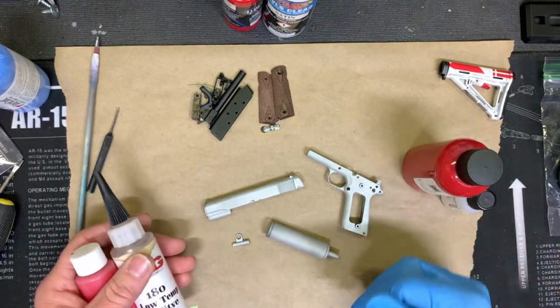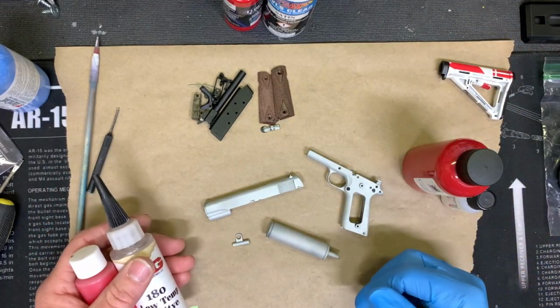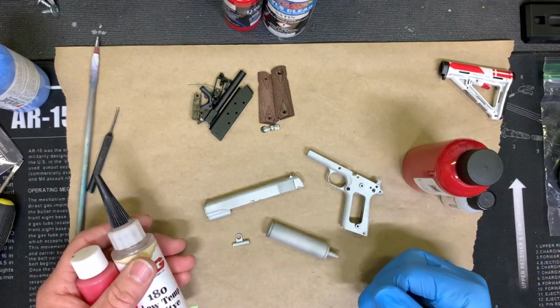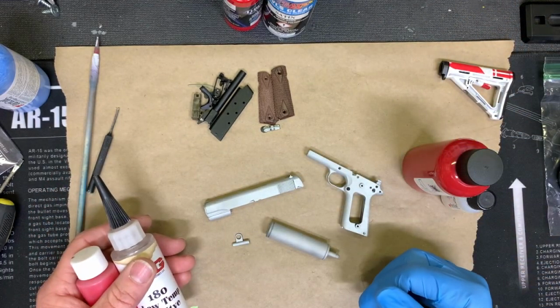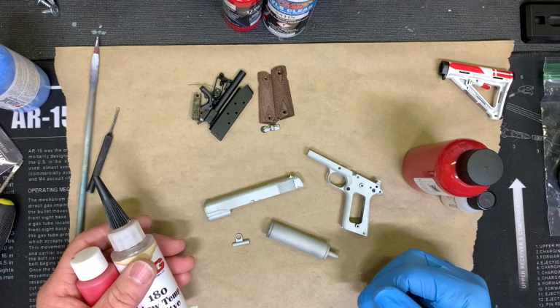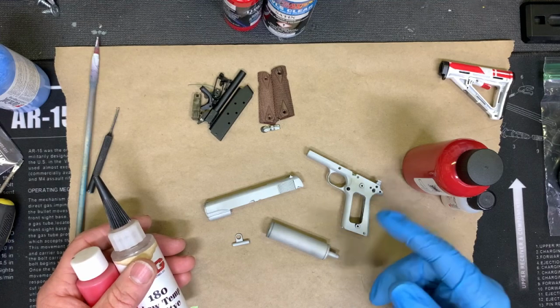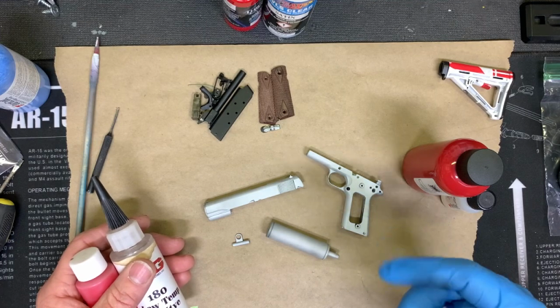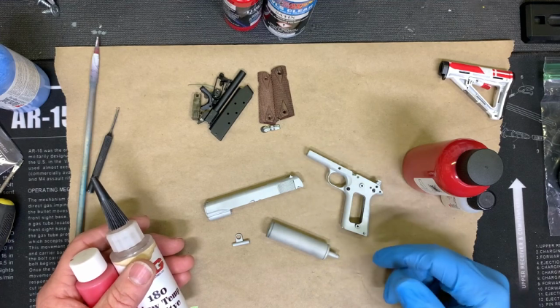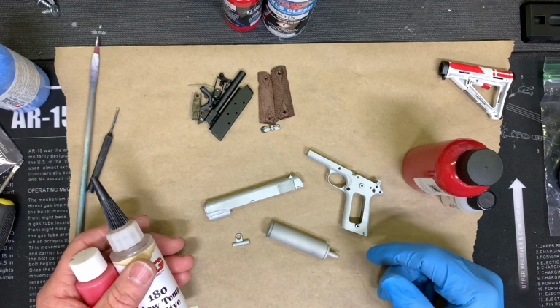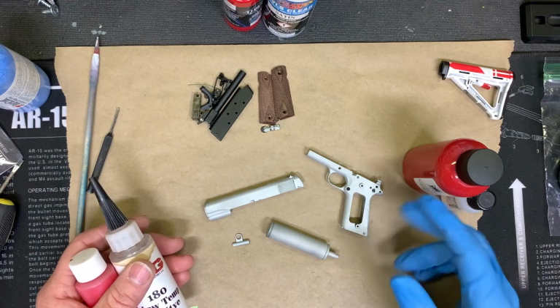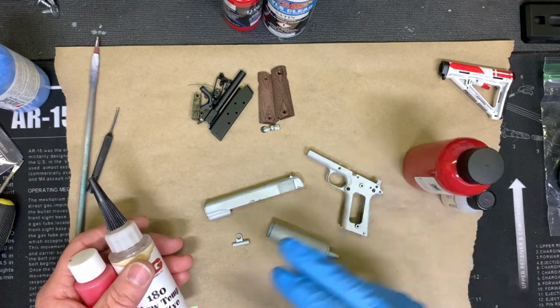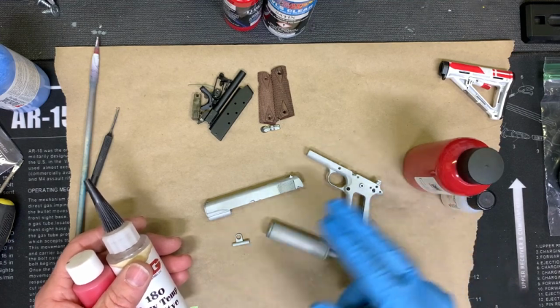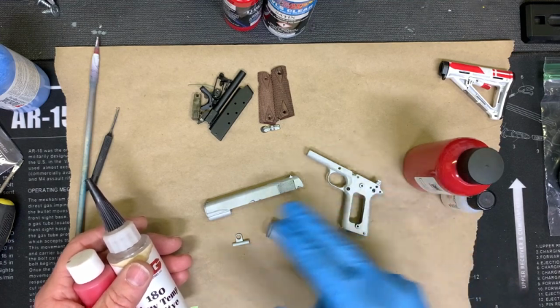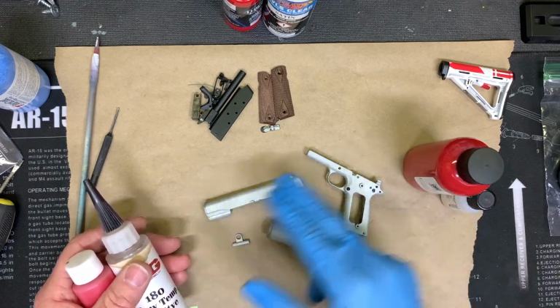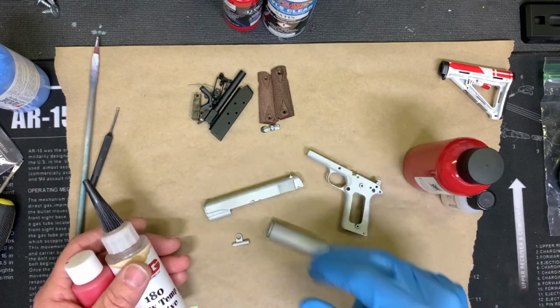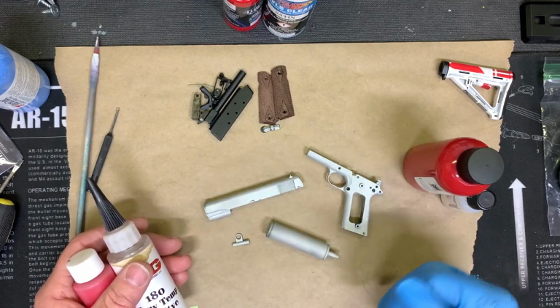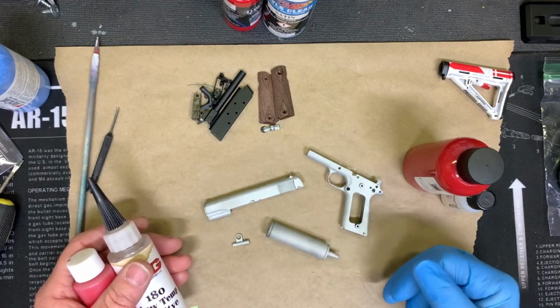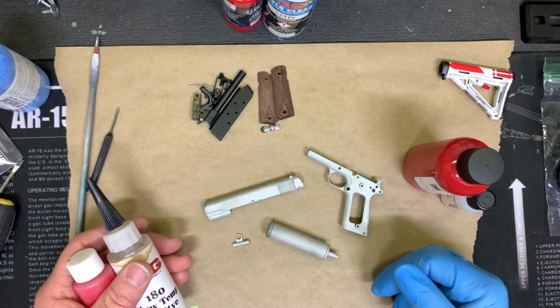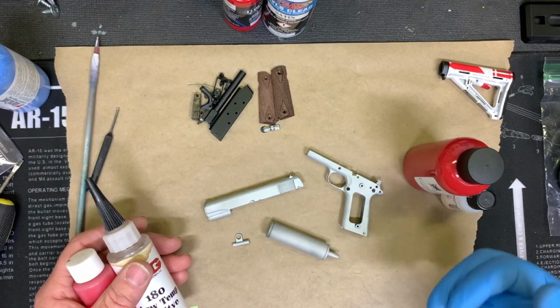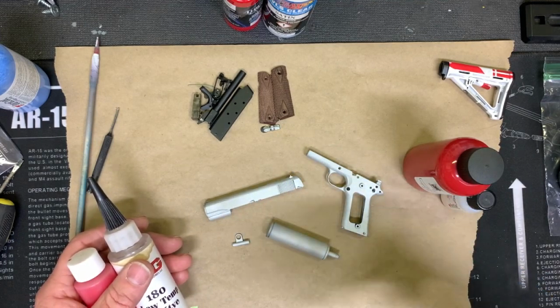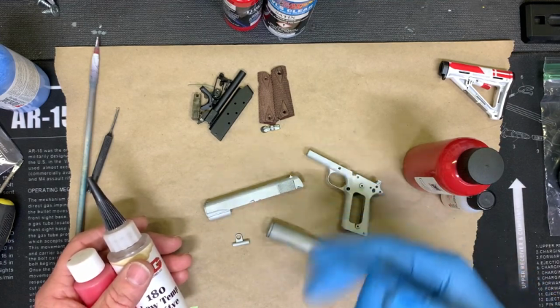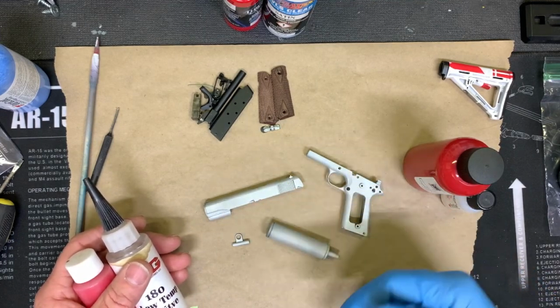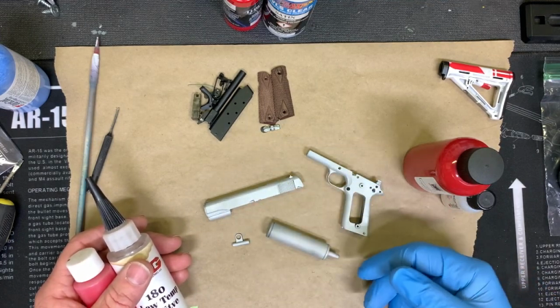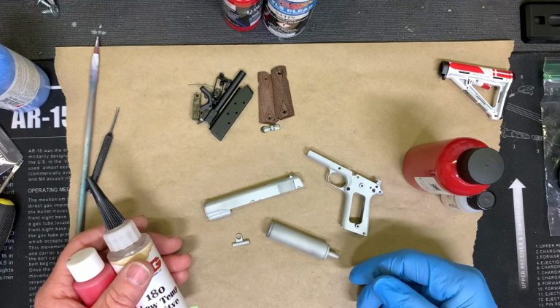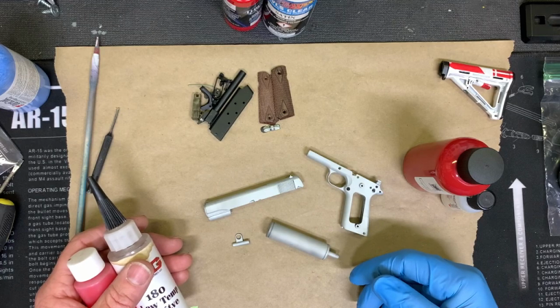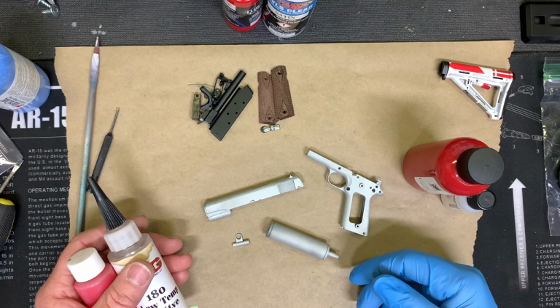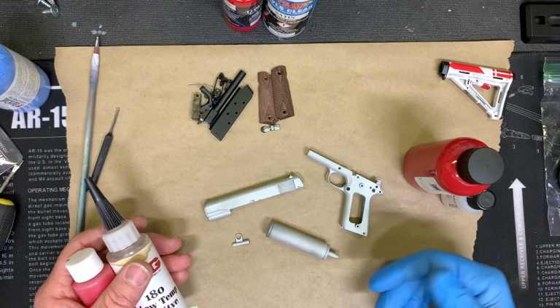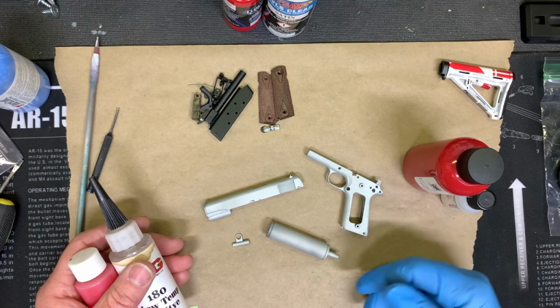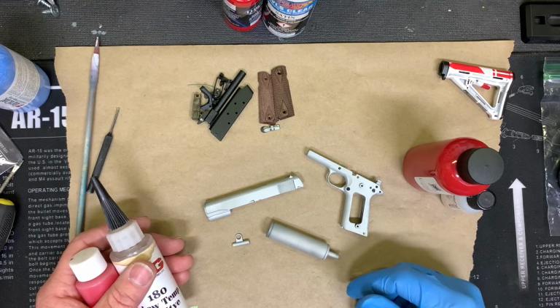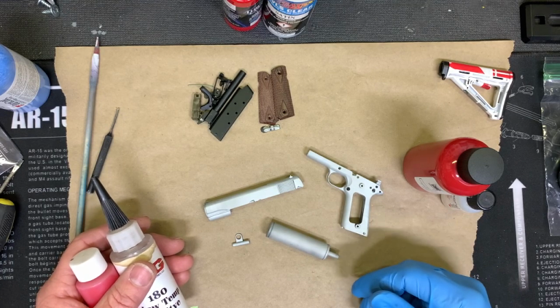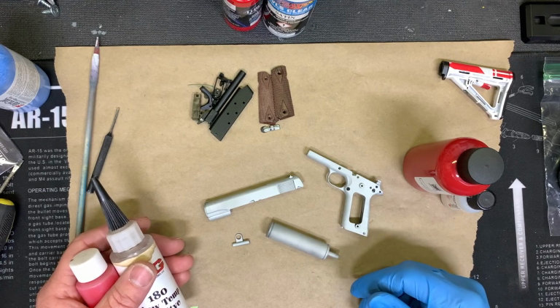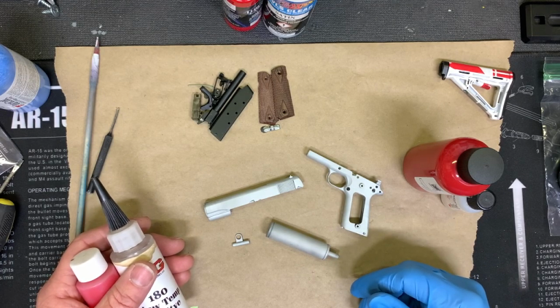Today we'll be using Duracoat with the two-part mix because that's what I use for this particular project. We're going to get started — I'll do a little bit of spraying and show a little bit about the stencil laying, where I lay them, how I lay them, and we'll go from there.